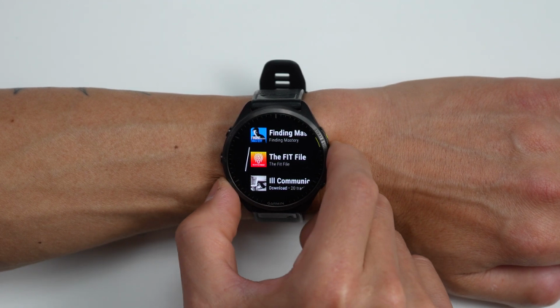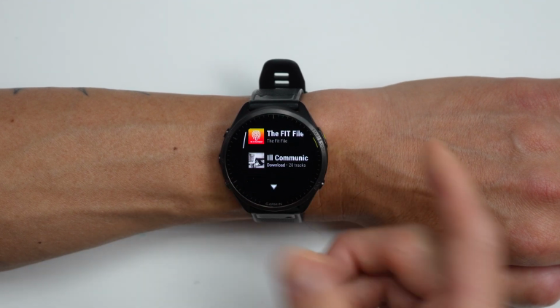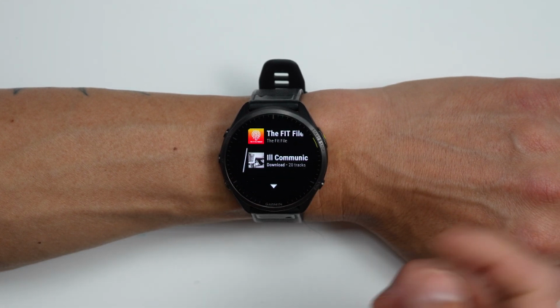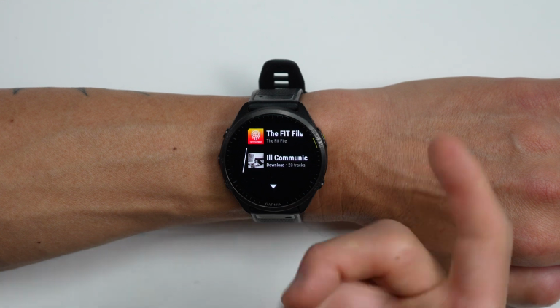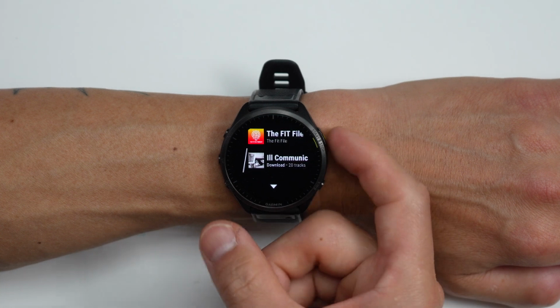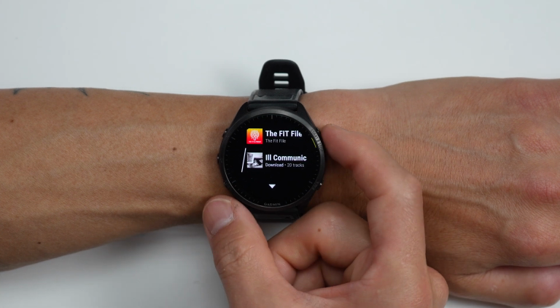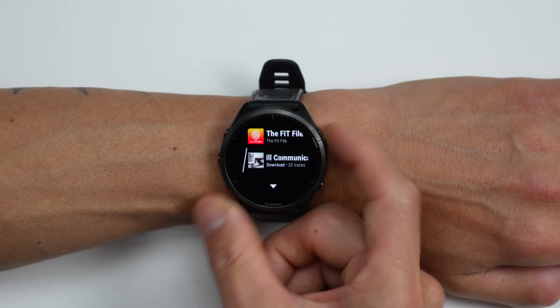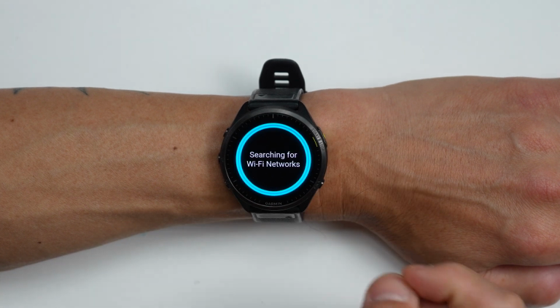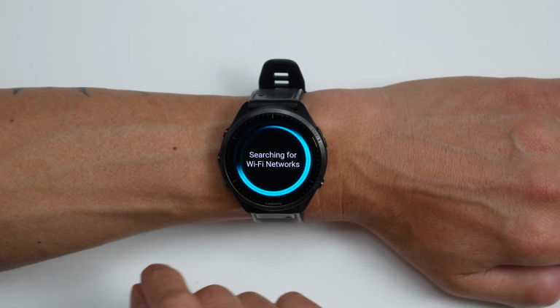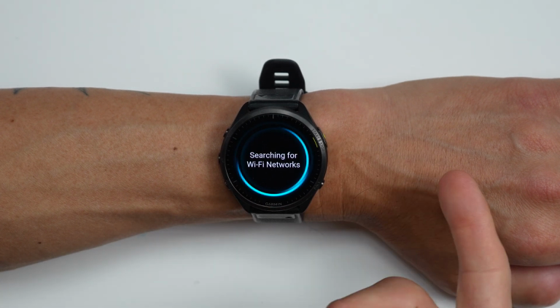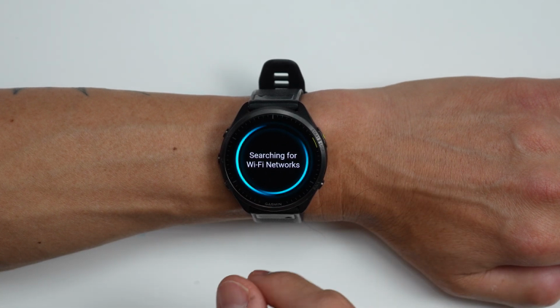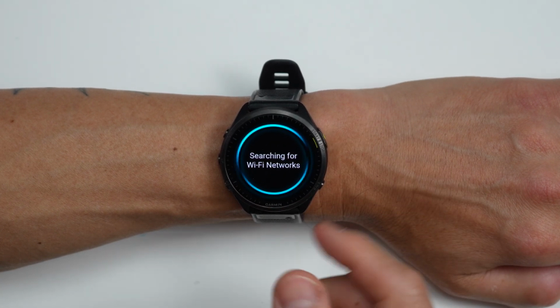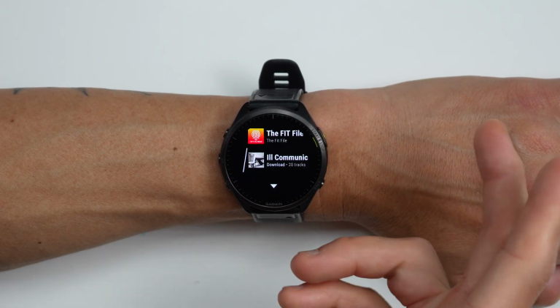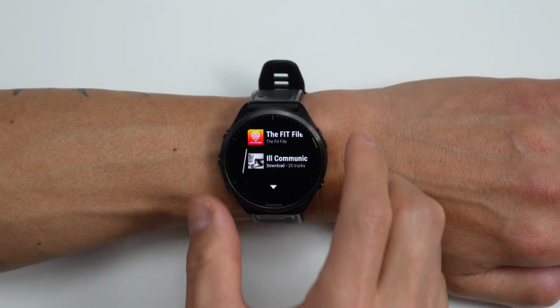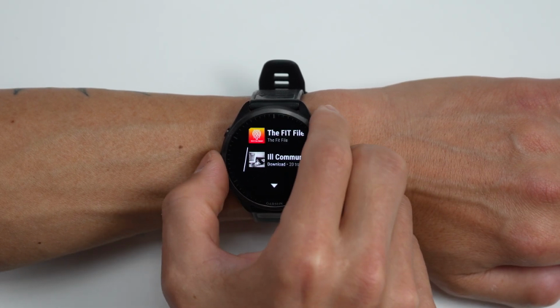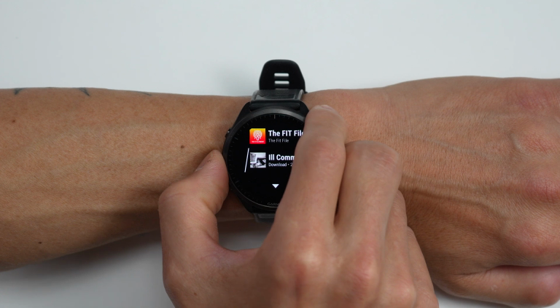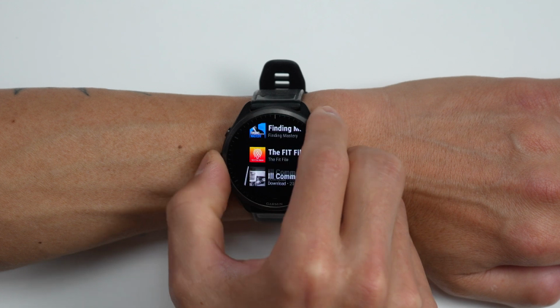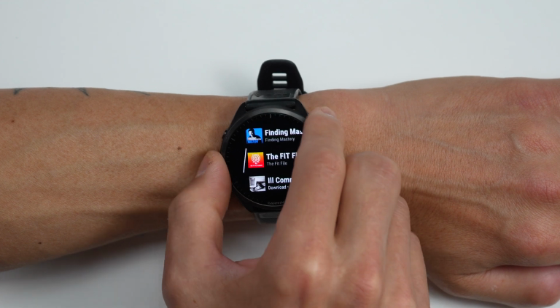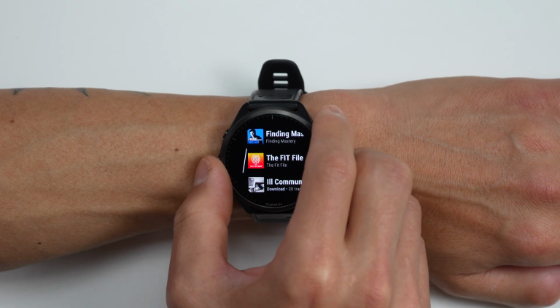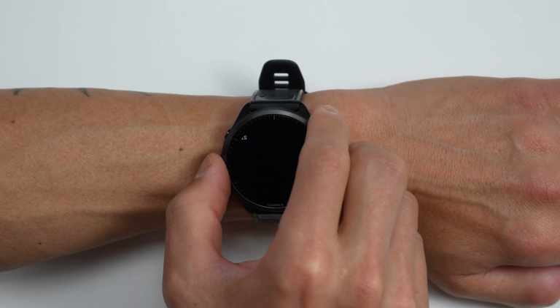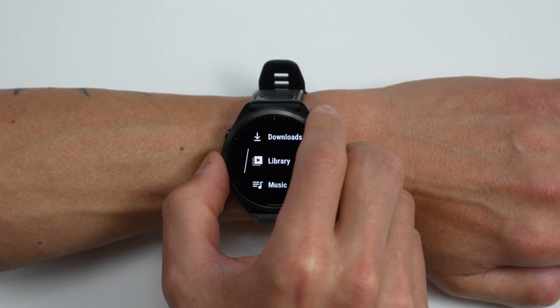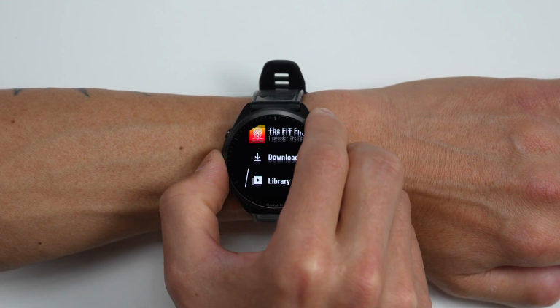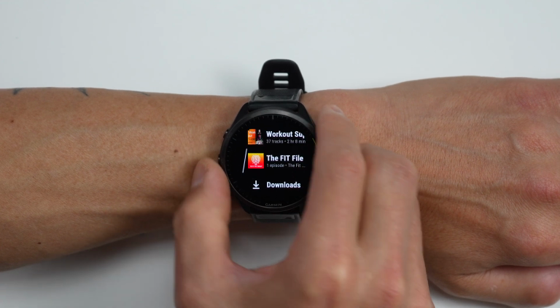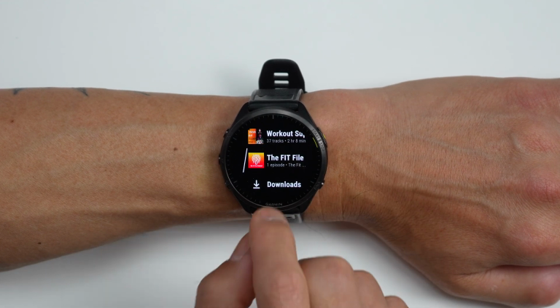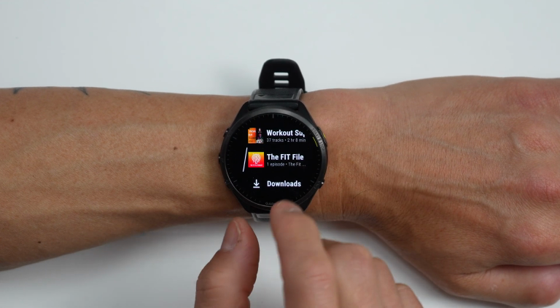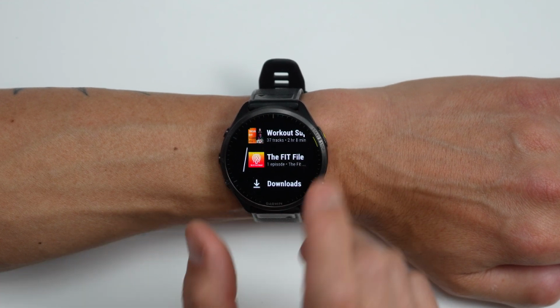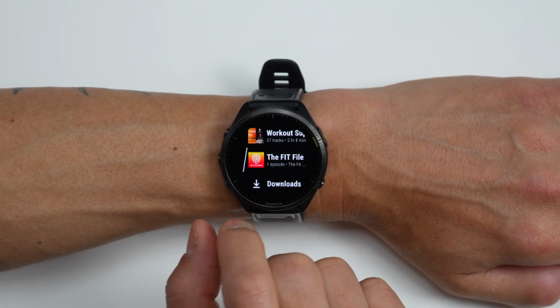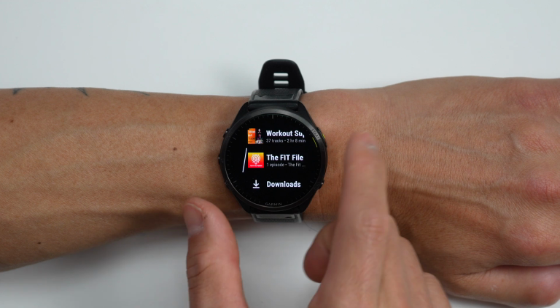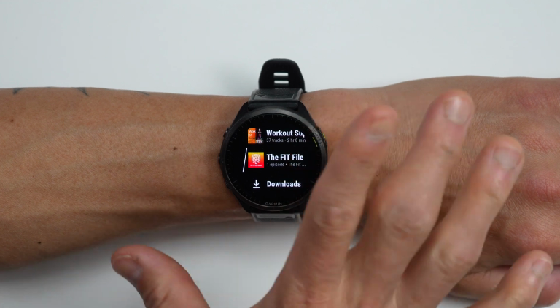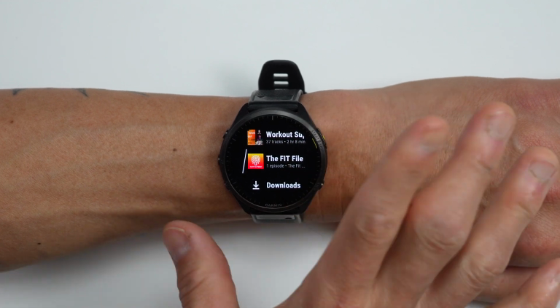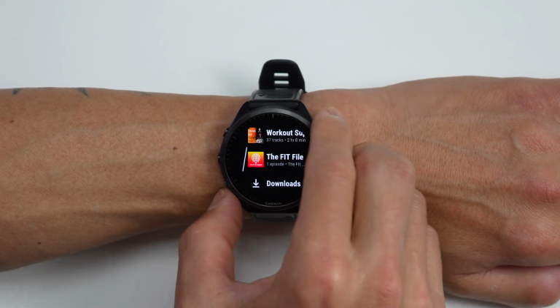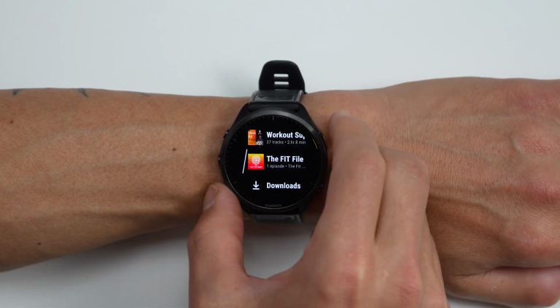To download any of these, it's pretty much as simple as clicking and then it's going to search for a Wi-Fi network and then actually download. For the Fit File podcast that I downloaded — one episode, about a 50-minute podcast — it took around three minutes to download.